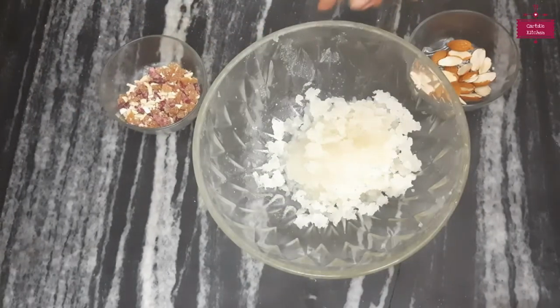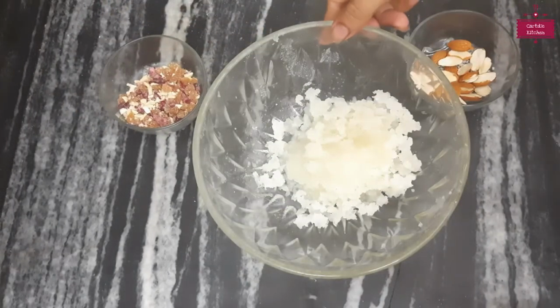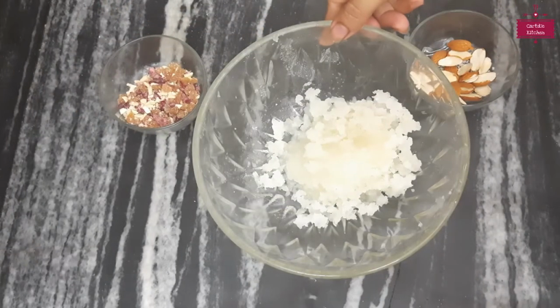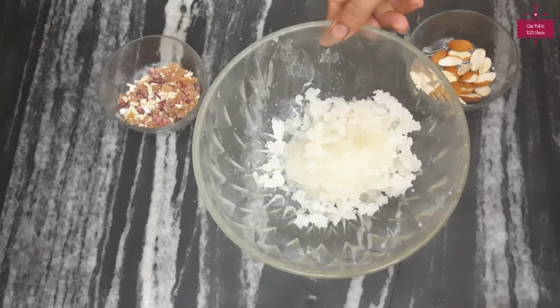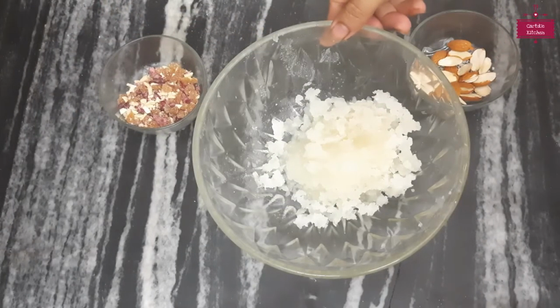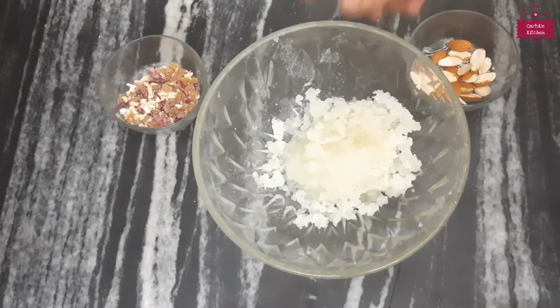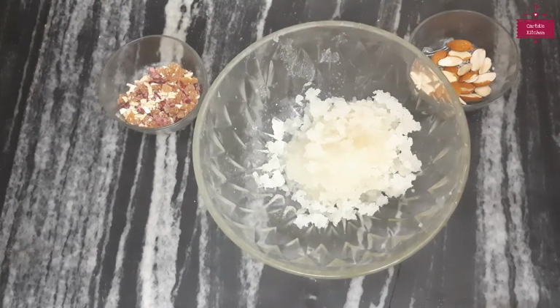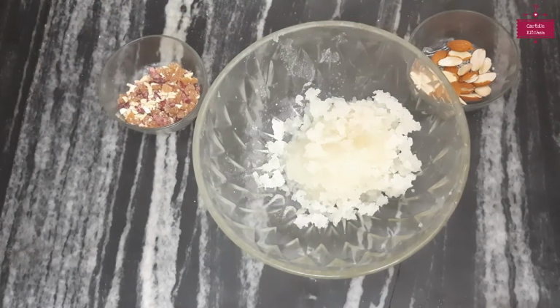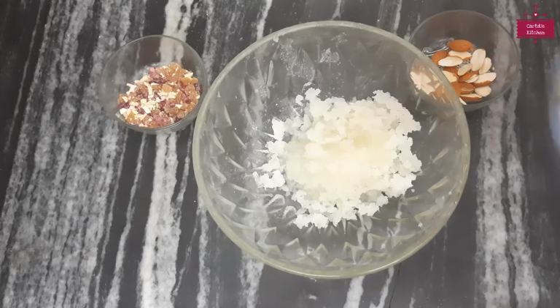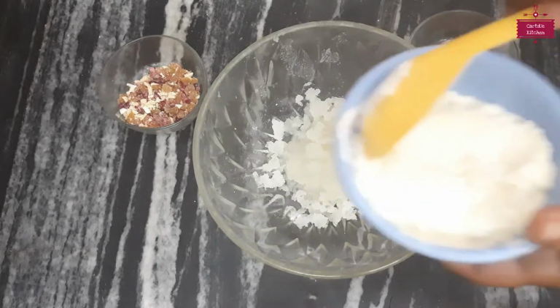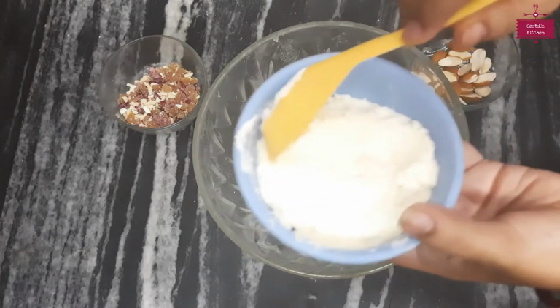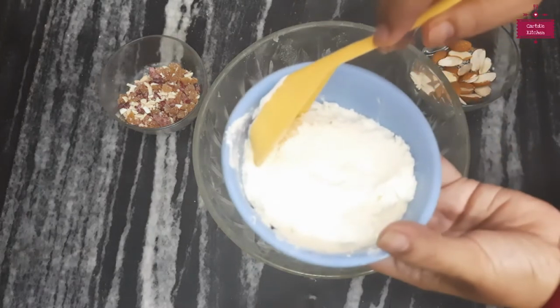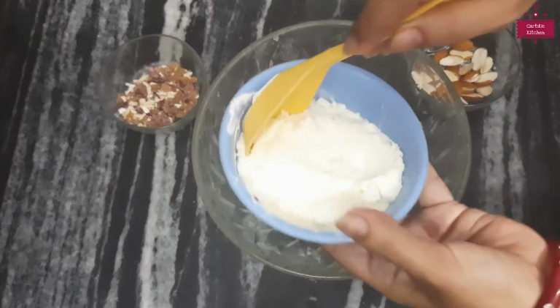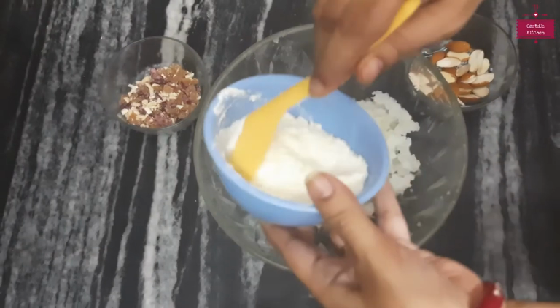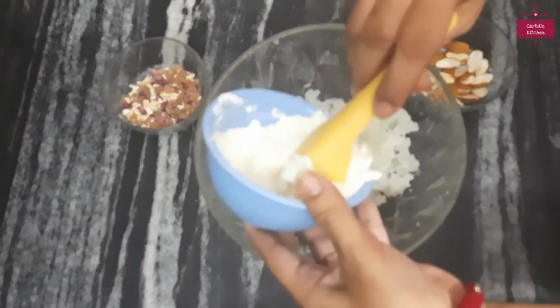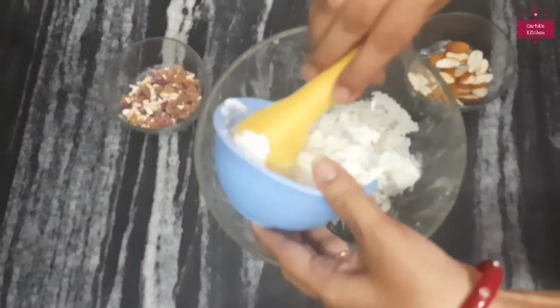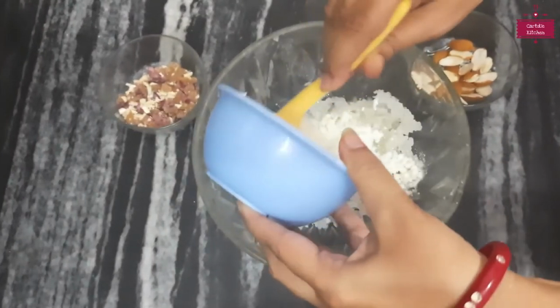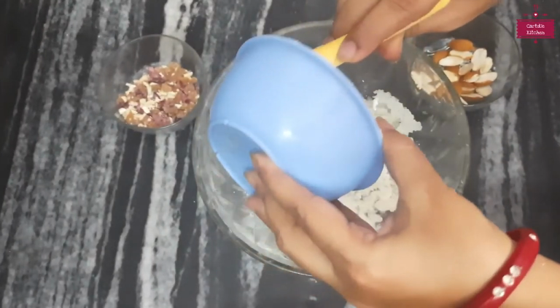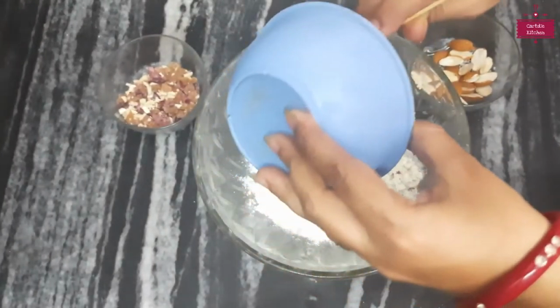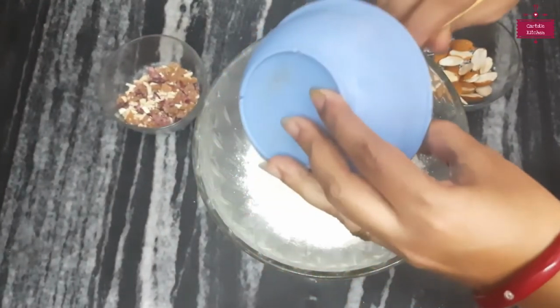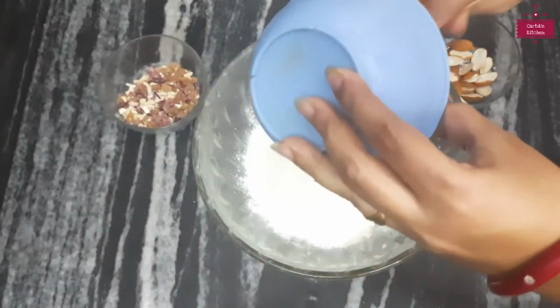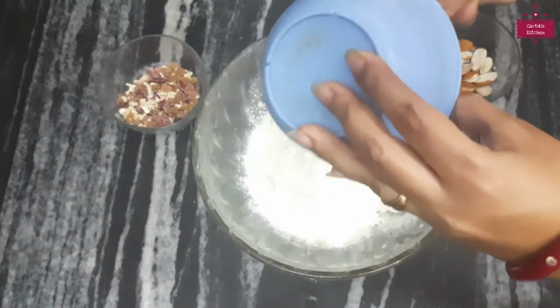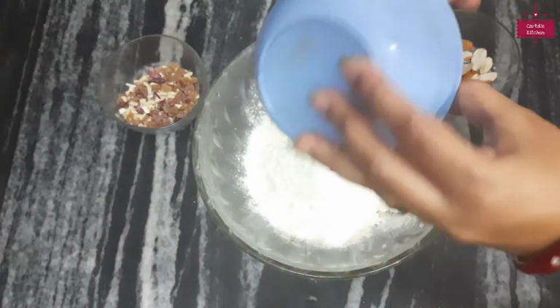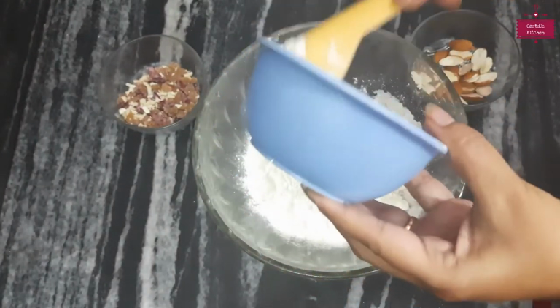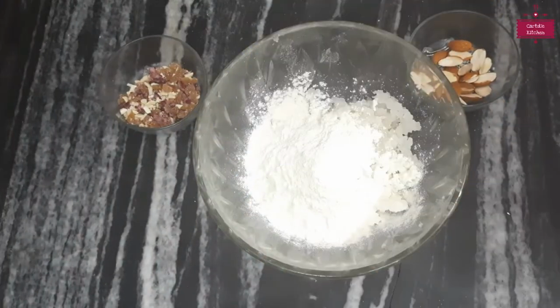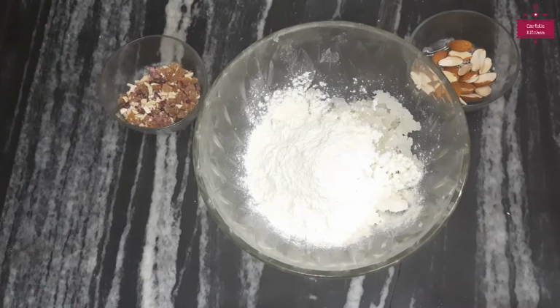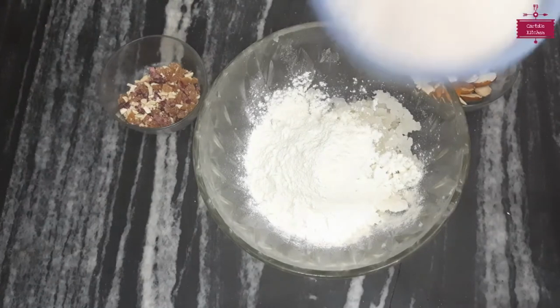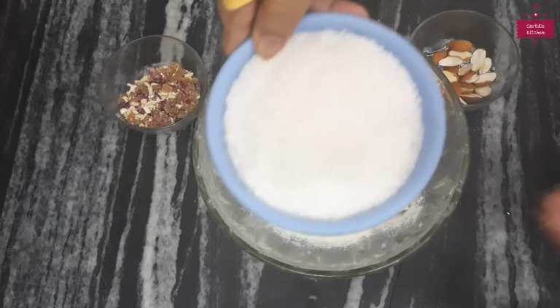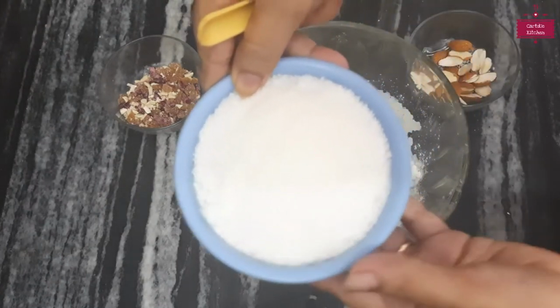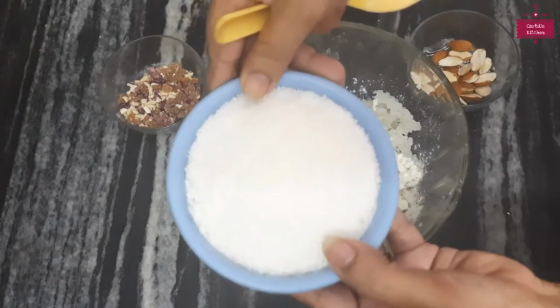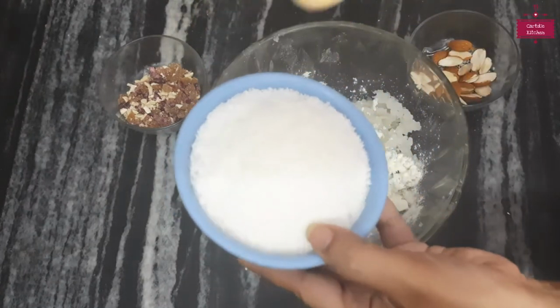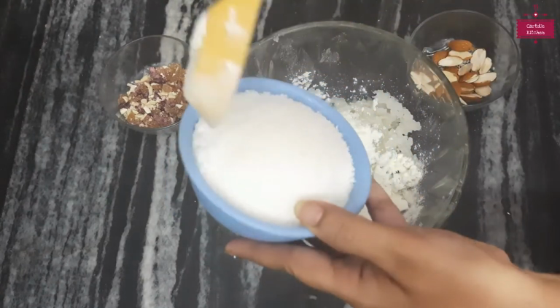Now we will add milk powder — 1 cup of milk powder and 1 cup of nareil (coconut).